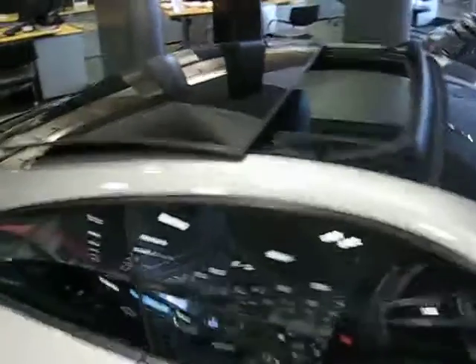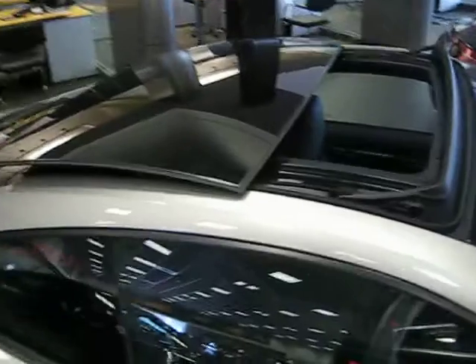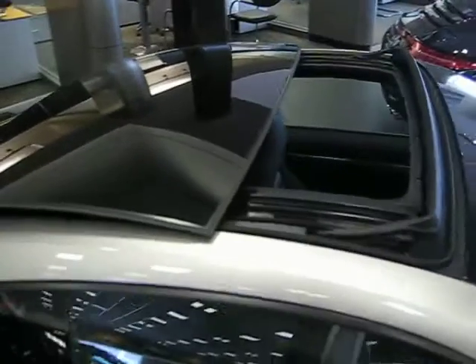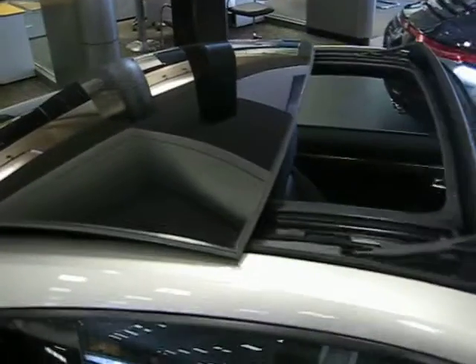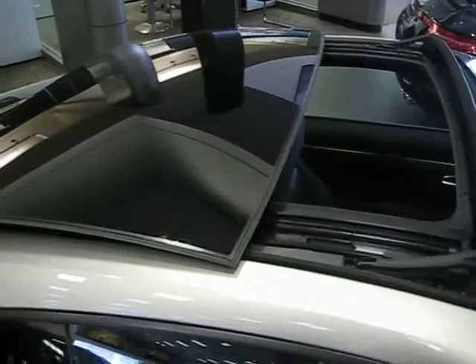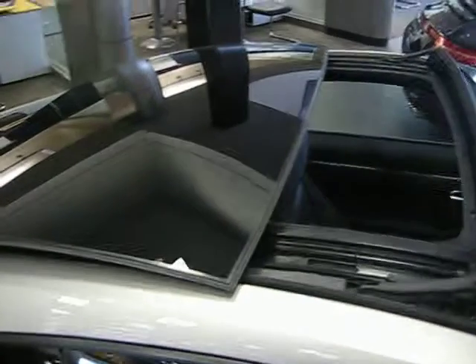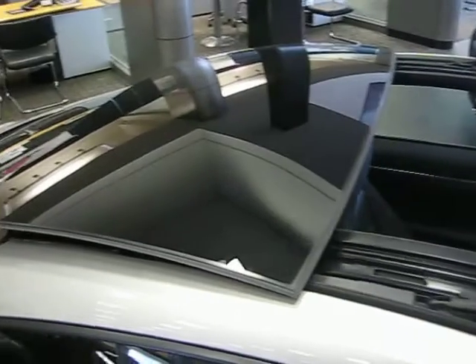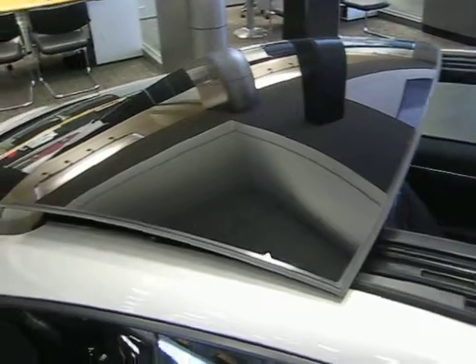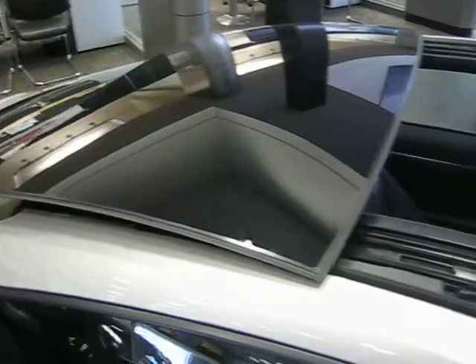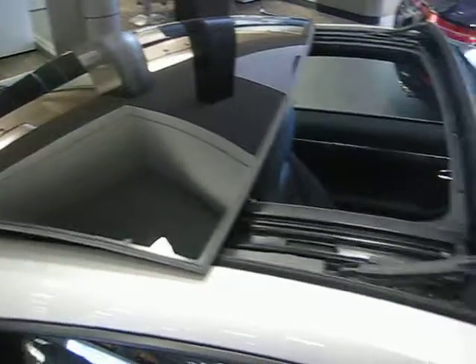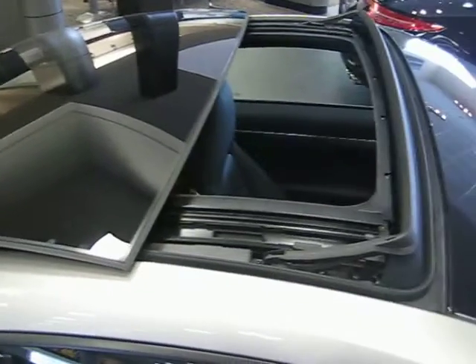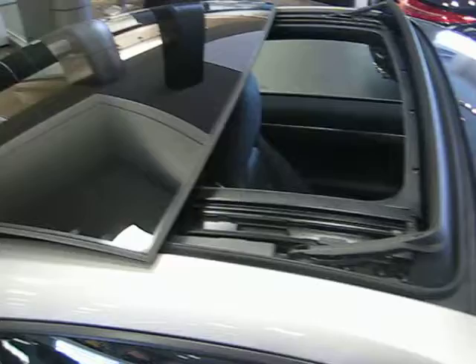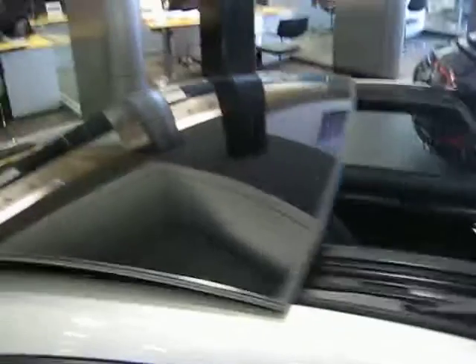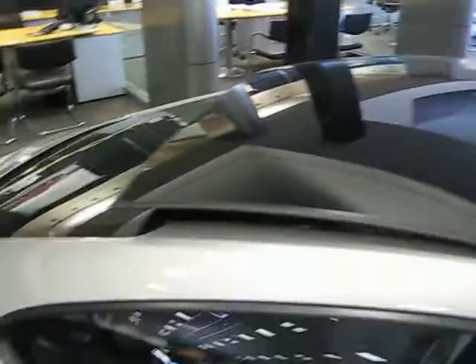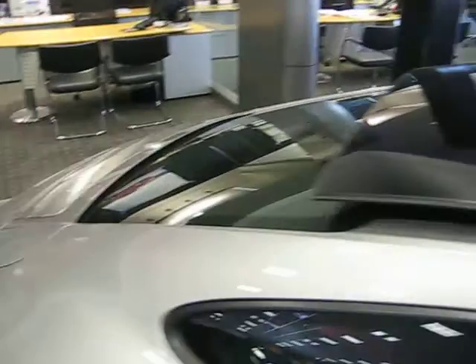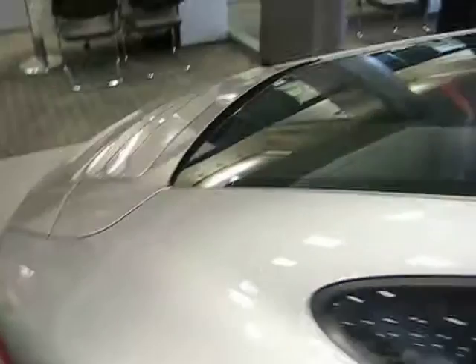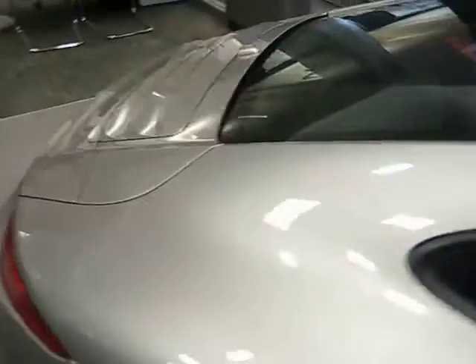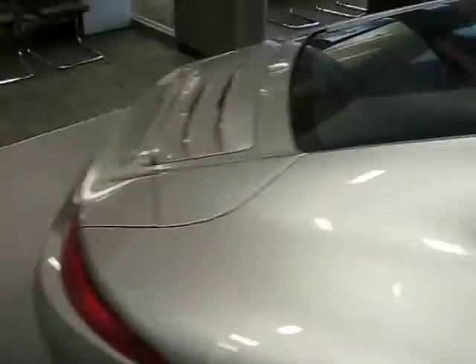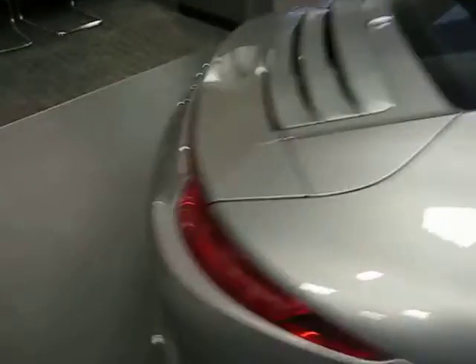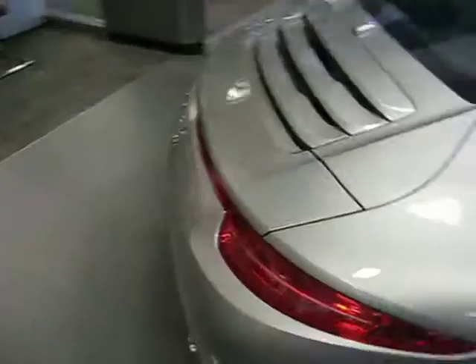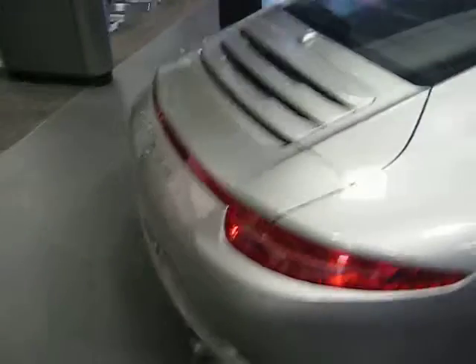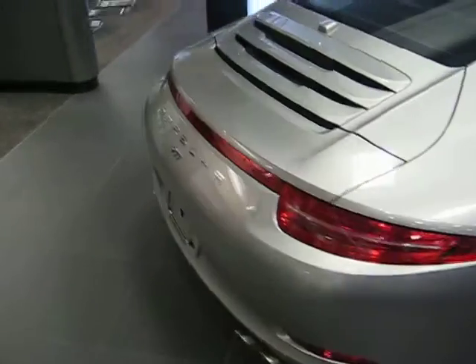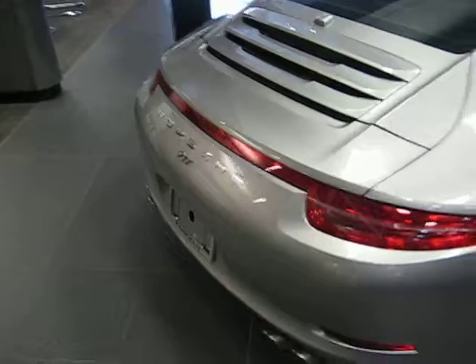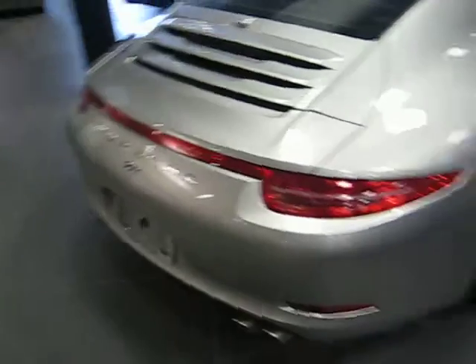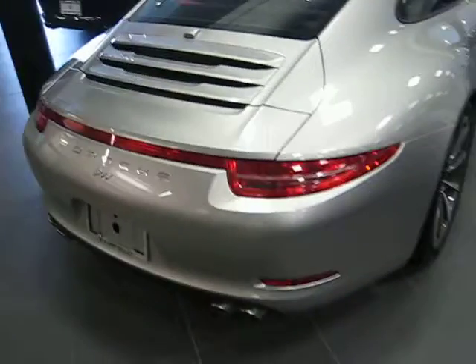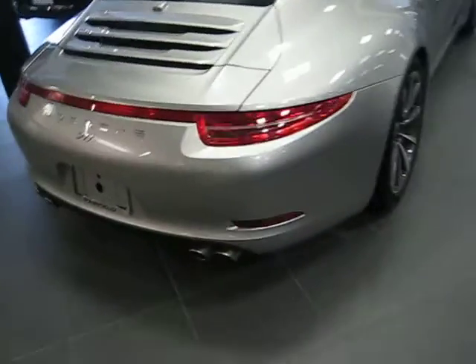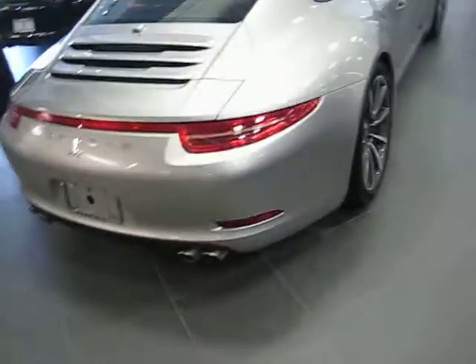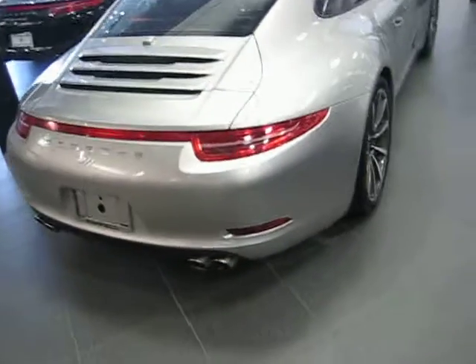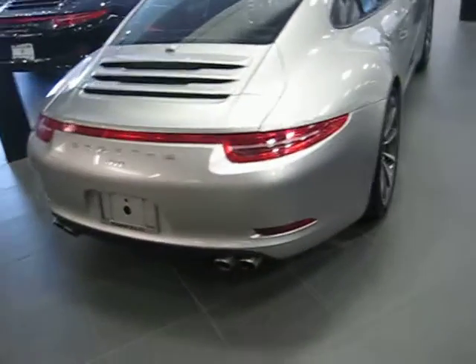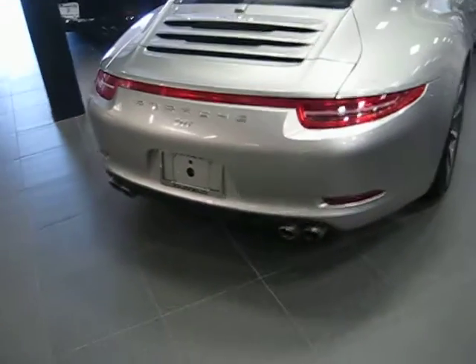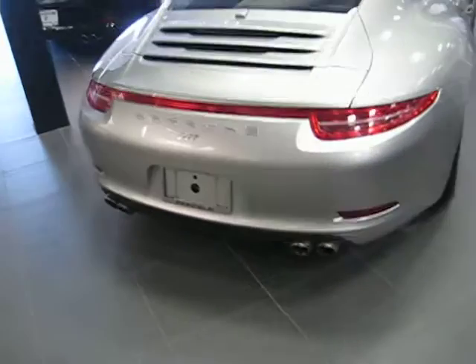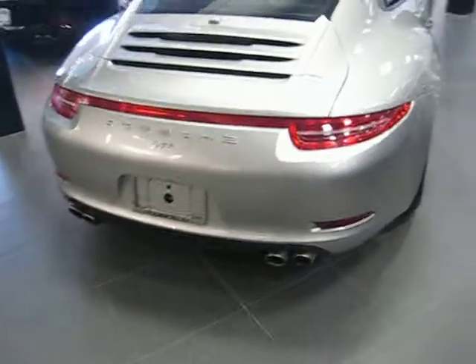This is your glass retractable roof that actually adjusts at speed. I'm going to go around the back. Notice the distinctive look of the Carrera 4S with the red light bar all the way across the back.